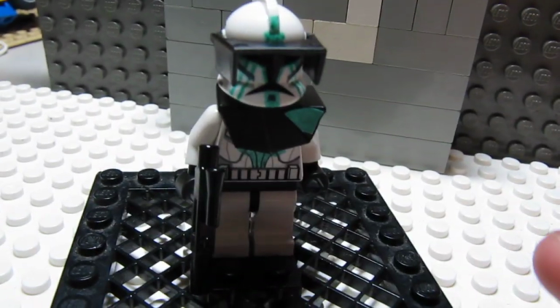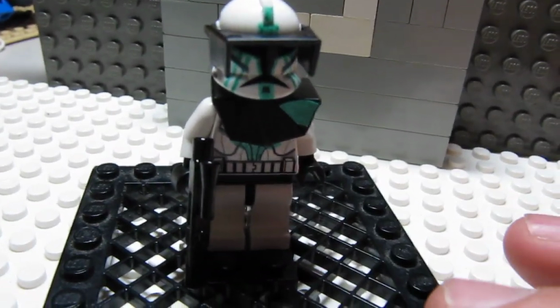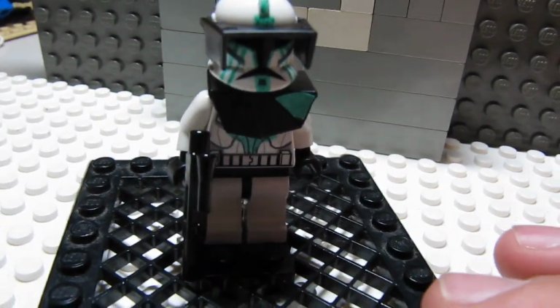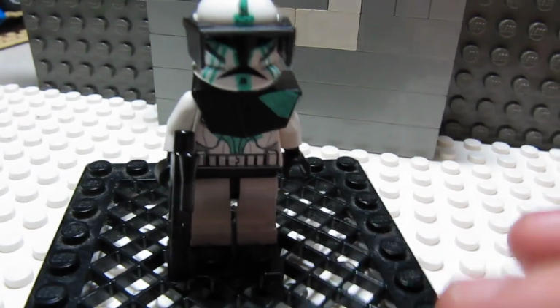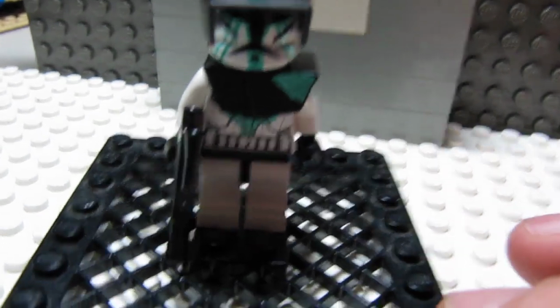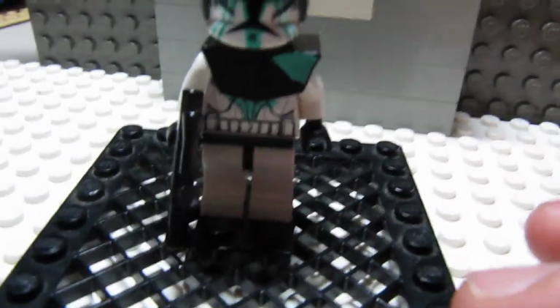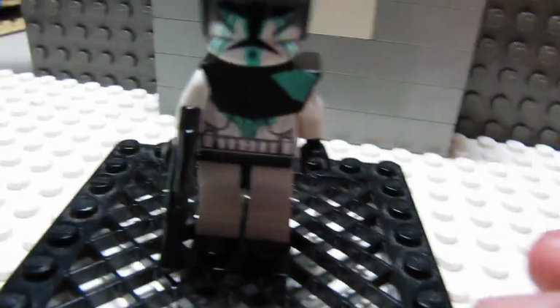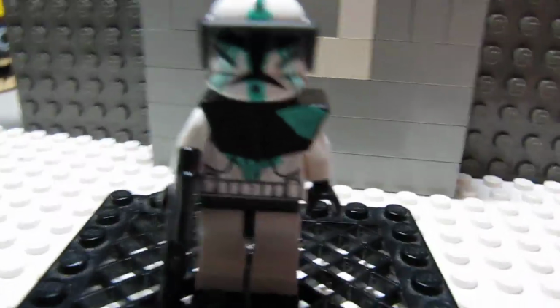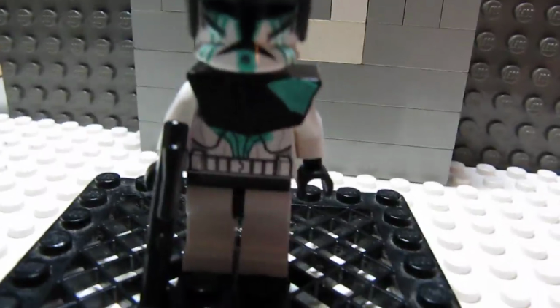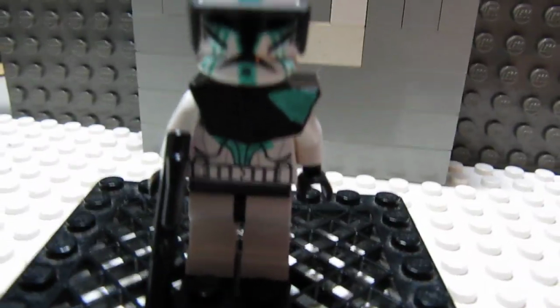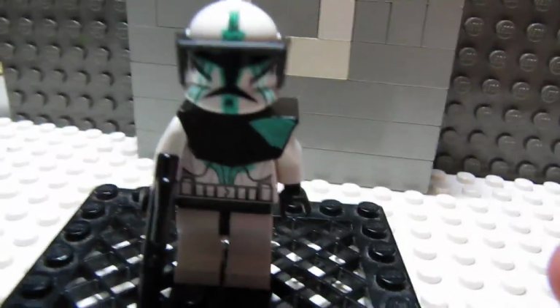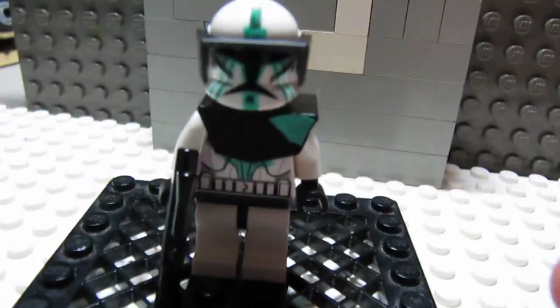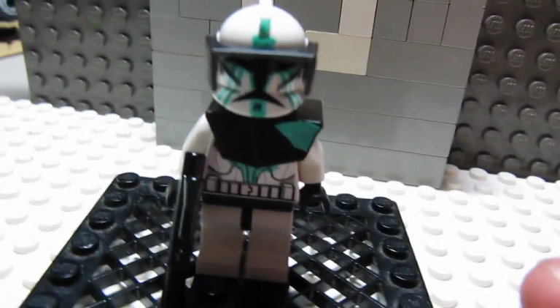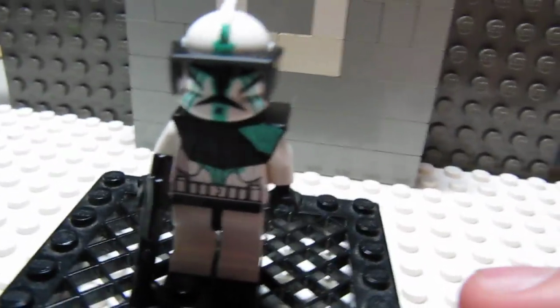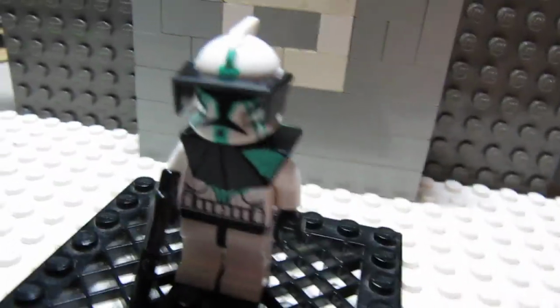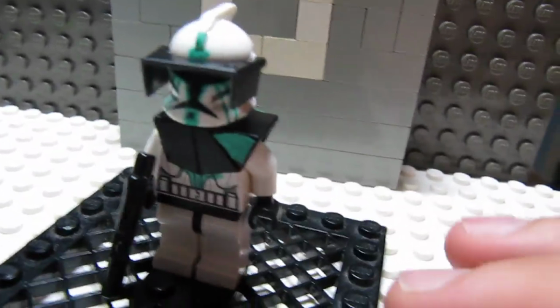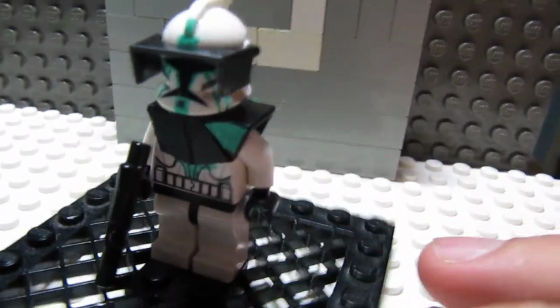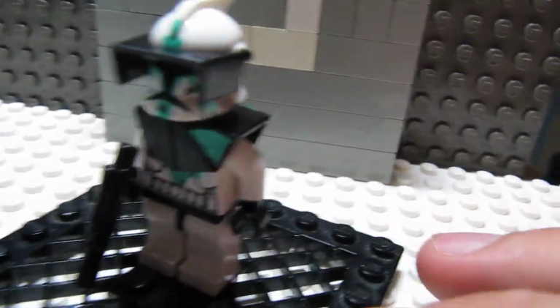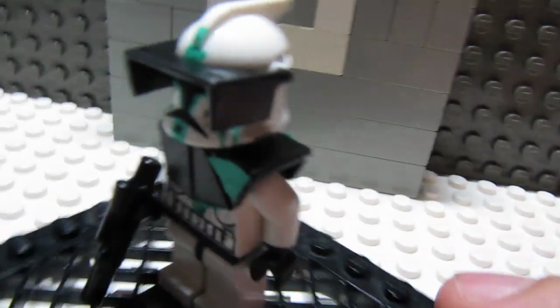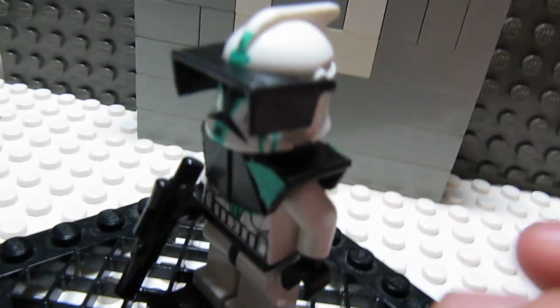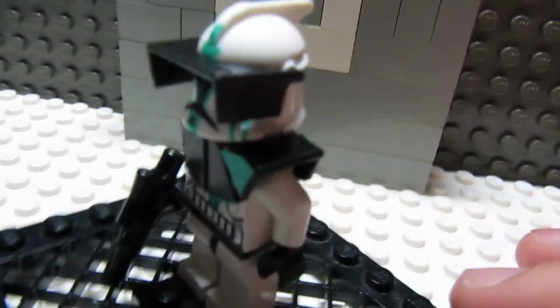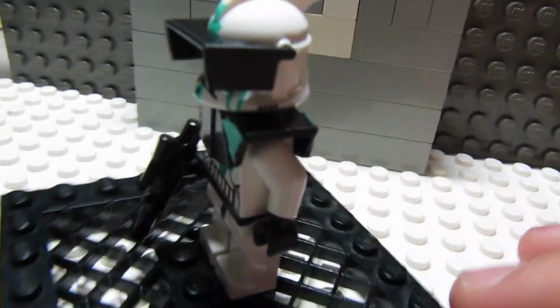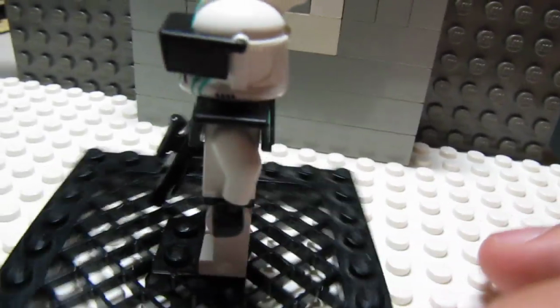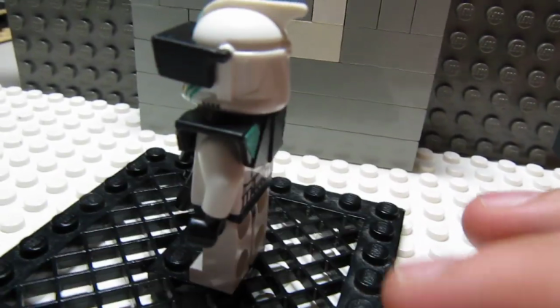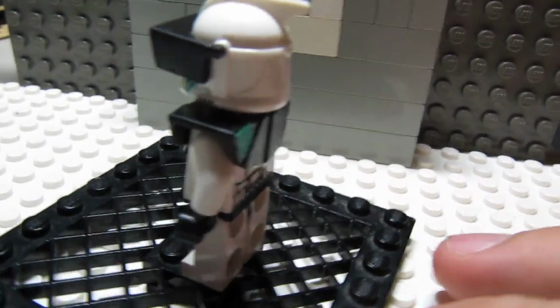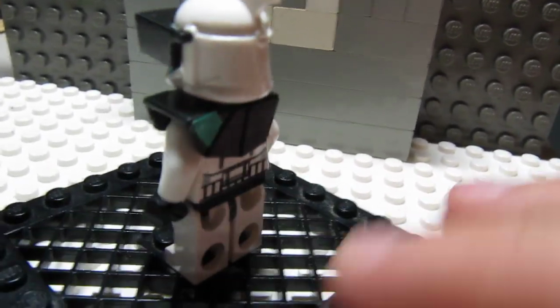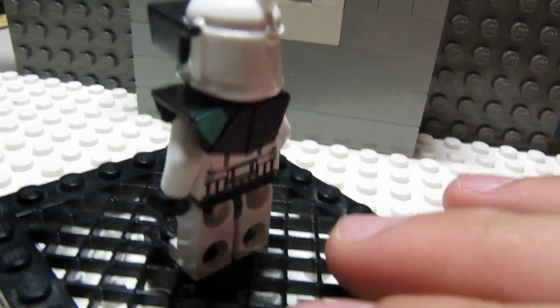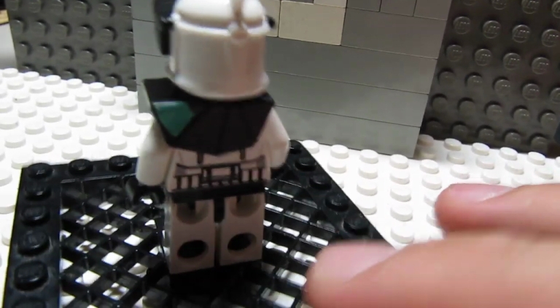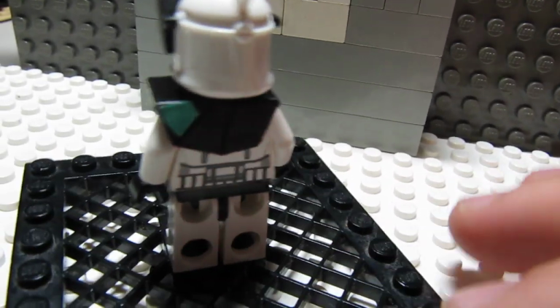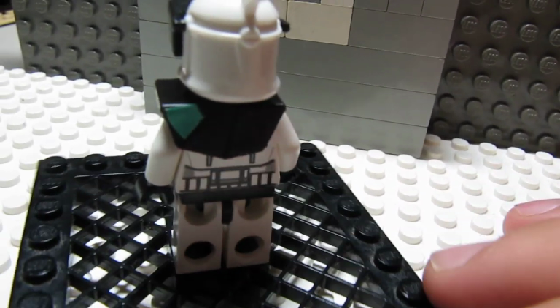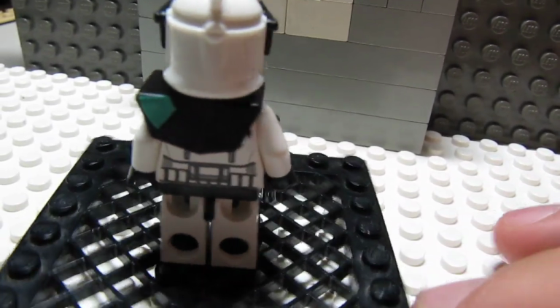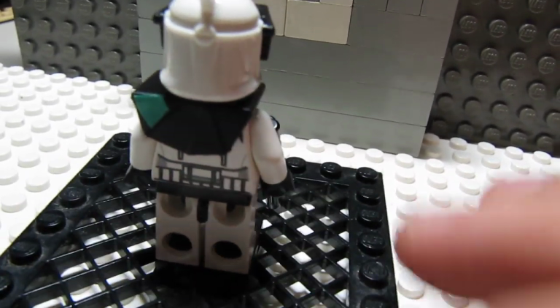He has markings around his visor, and he has streaks going down his cheeks. He also has a marquee on top. He has a commander pauldron and a visor on his body.